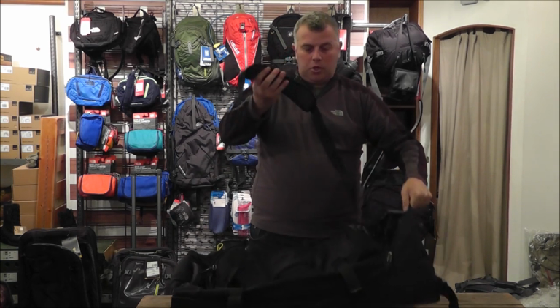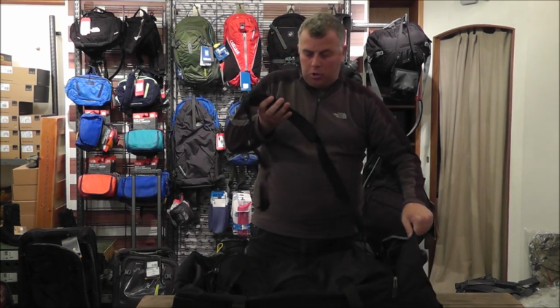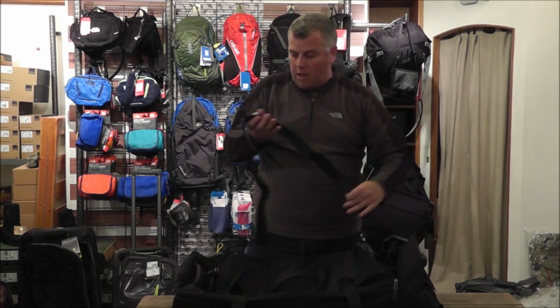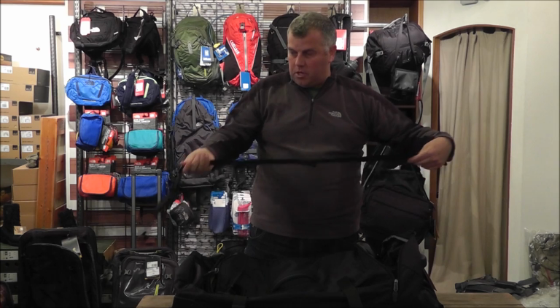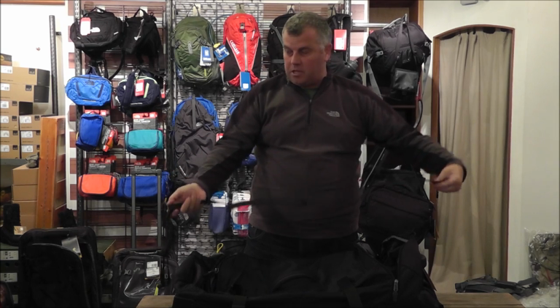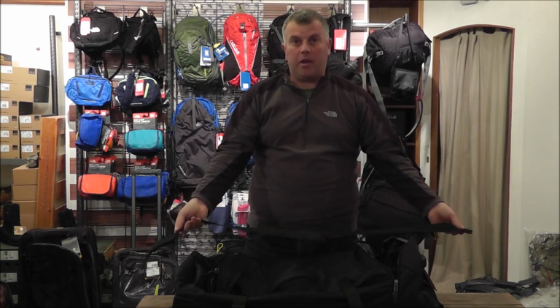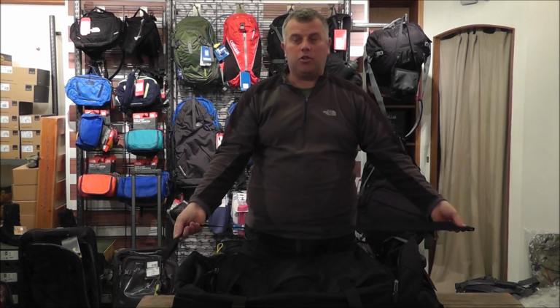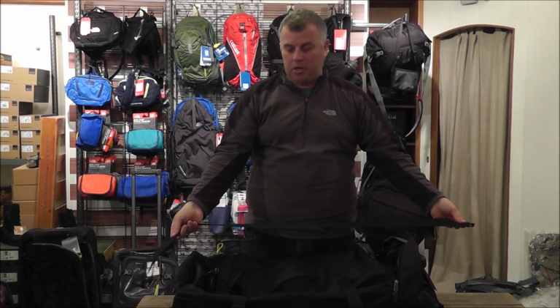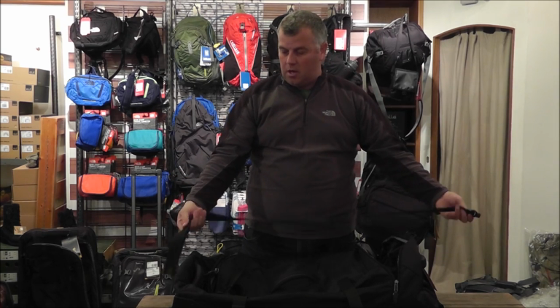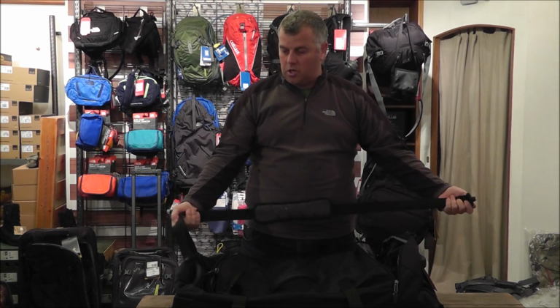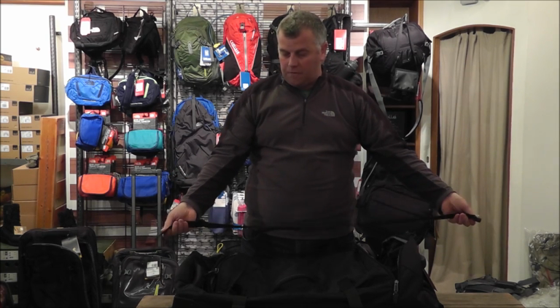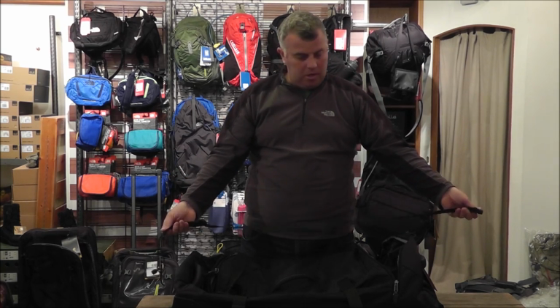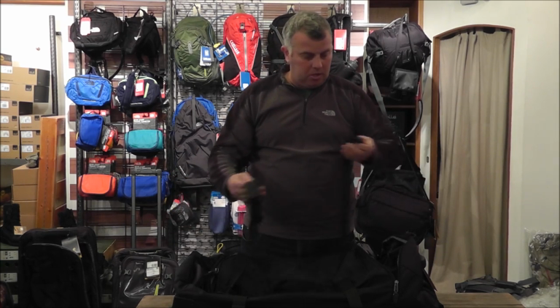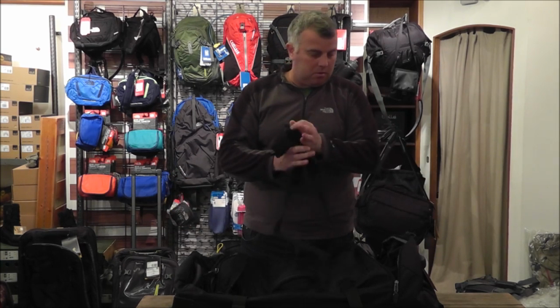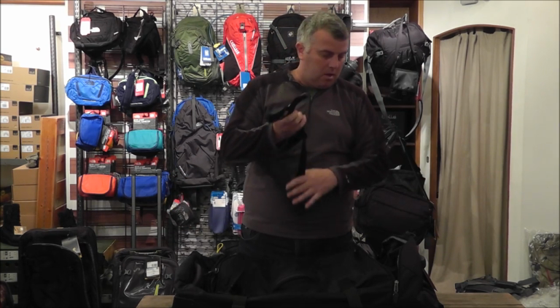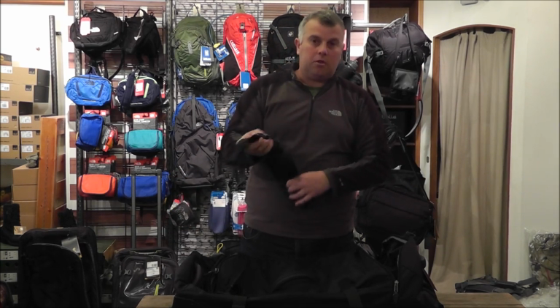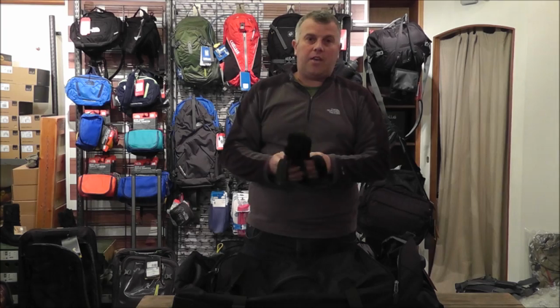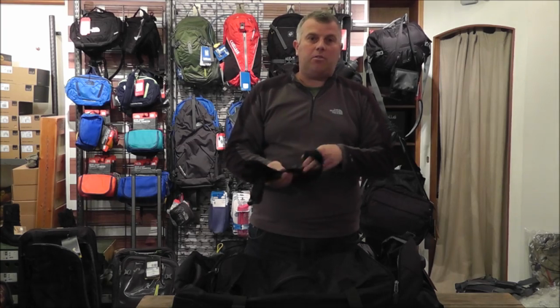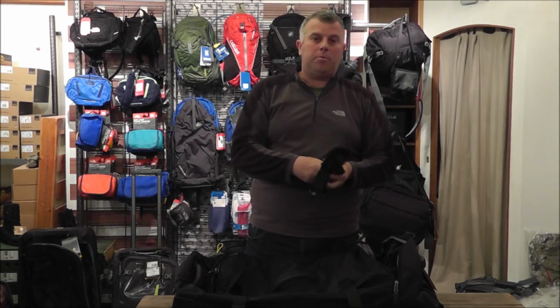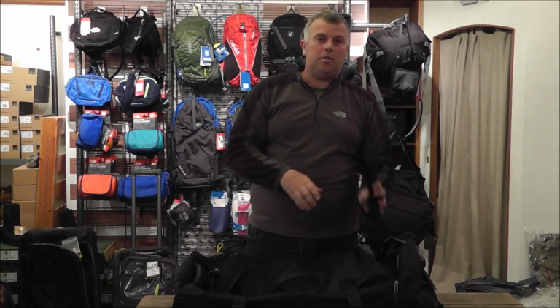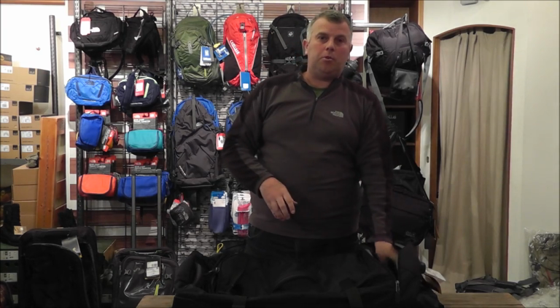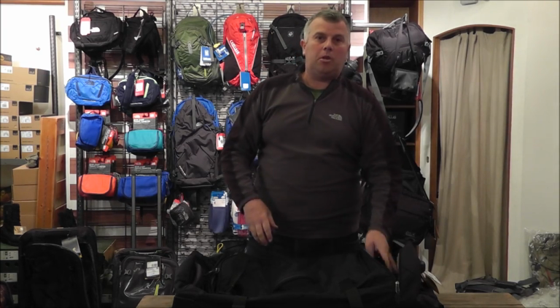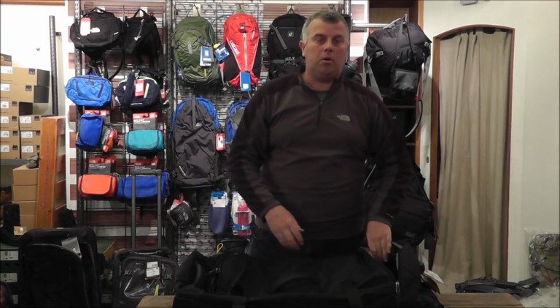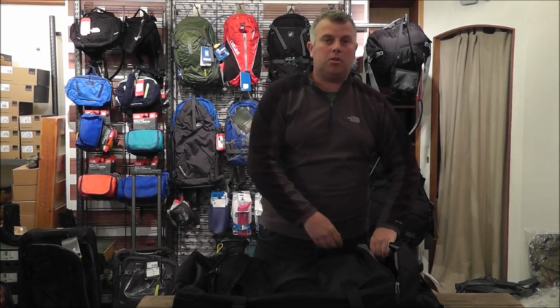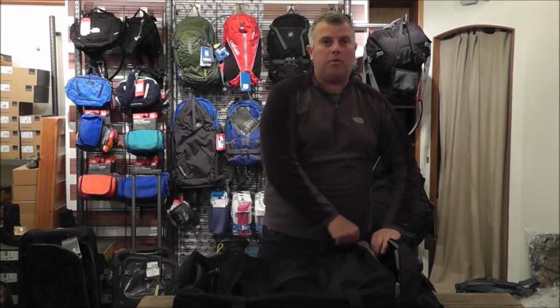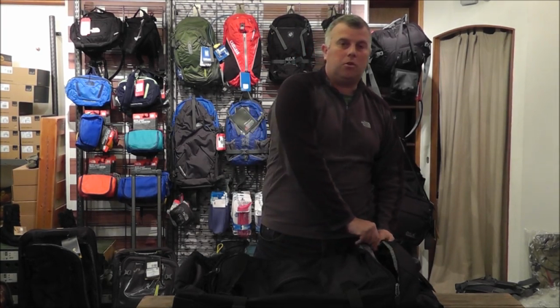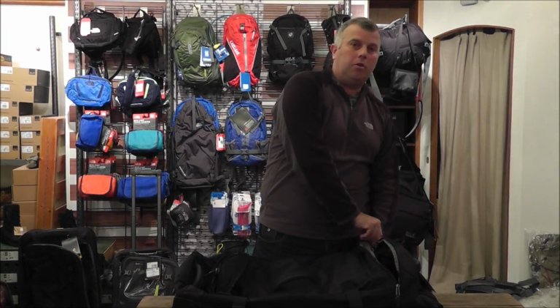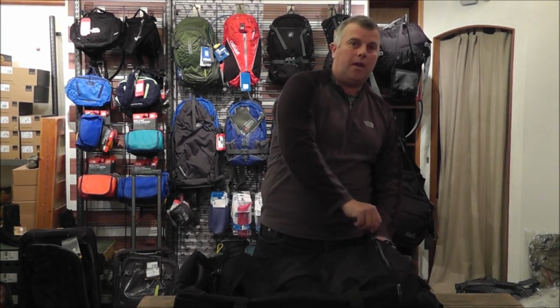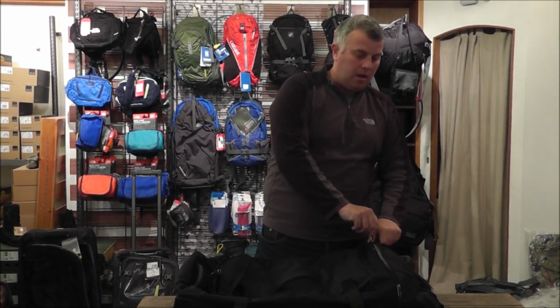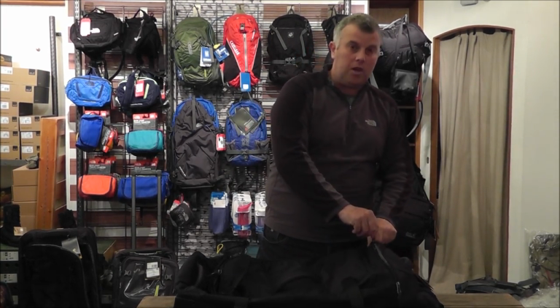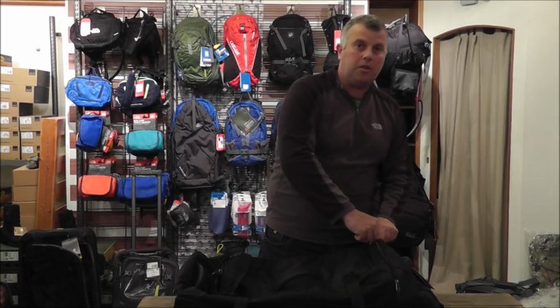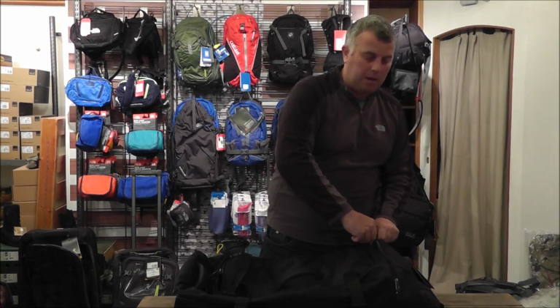It comes with a shoulder strap which allows you to carry it over your shoulder, so it's nice and comfortable and easy to use. You can check that out at our website www.exploreoutdoors.co.uk and all the other luggage as well.